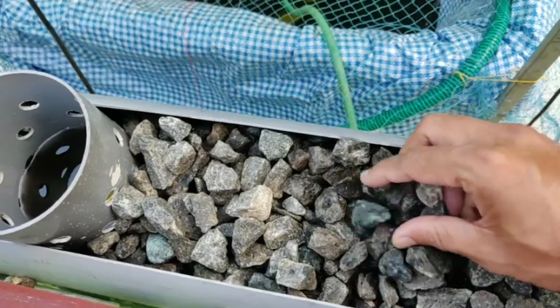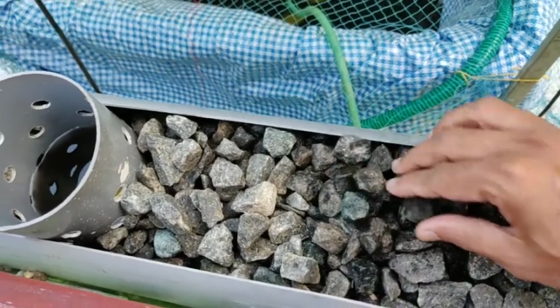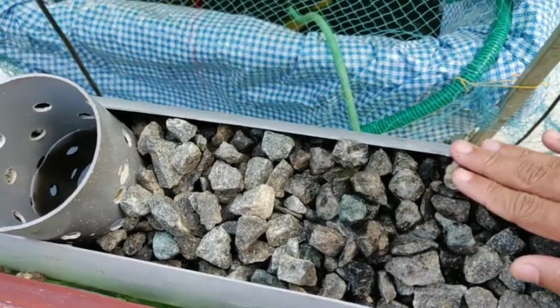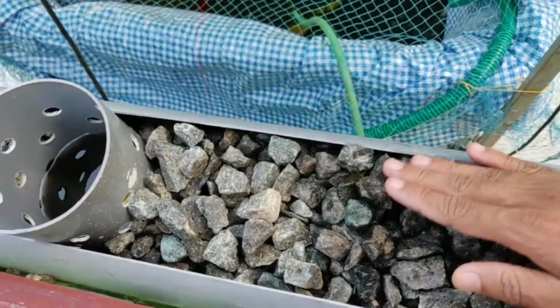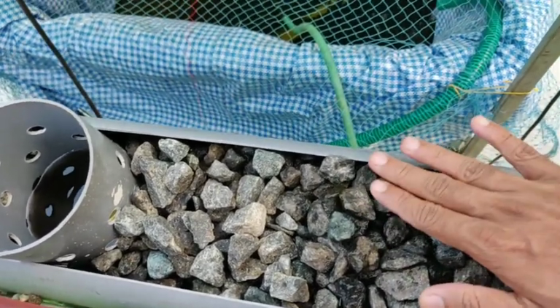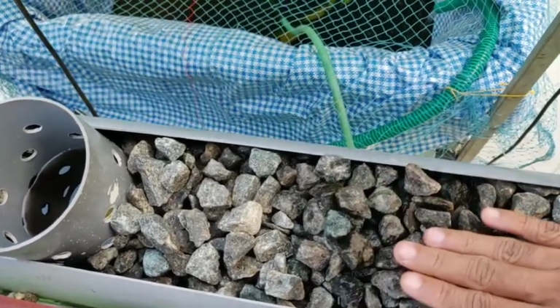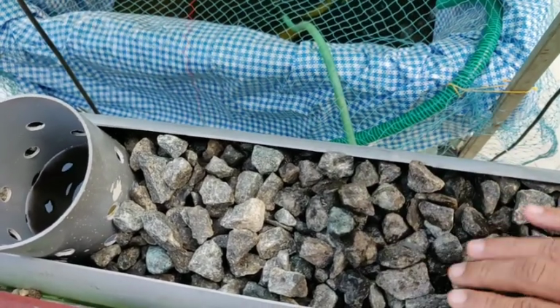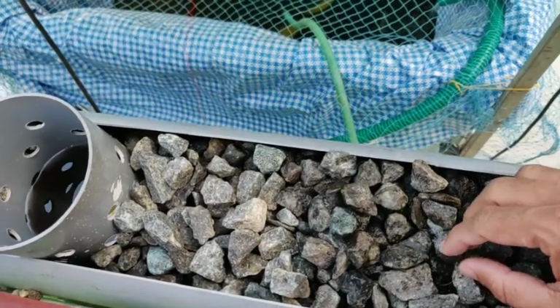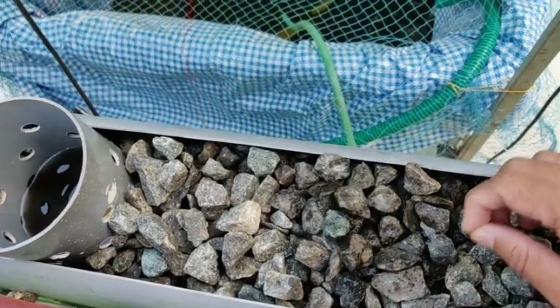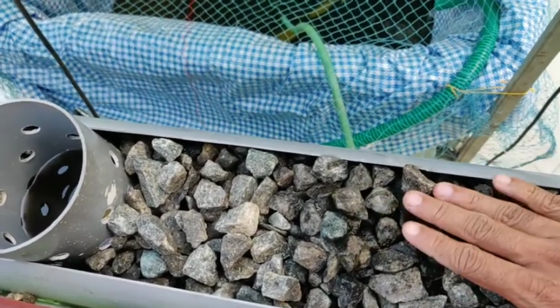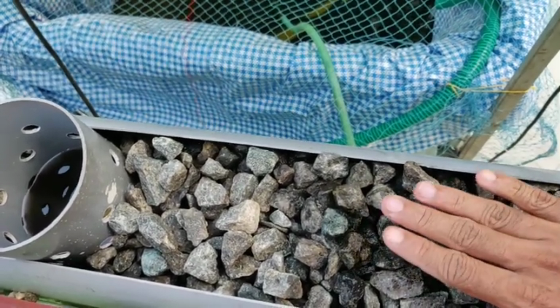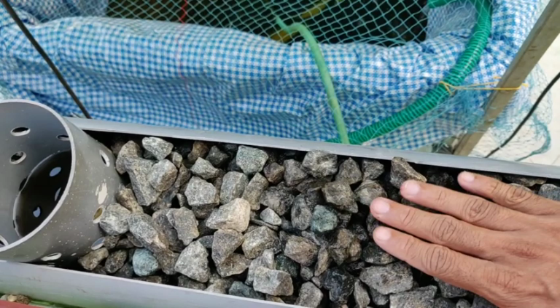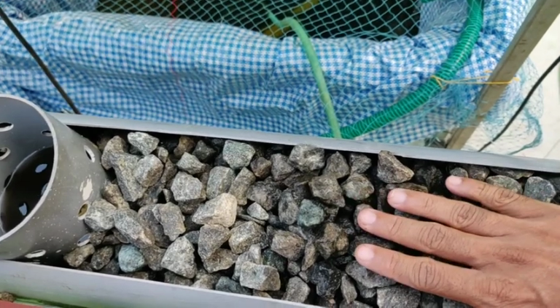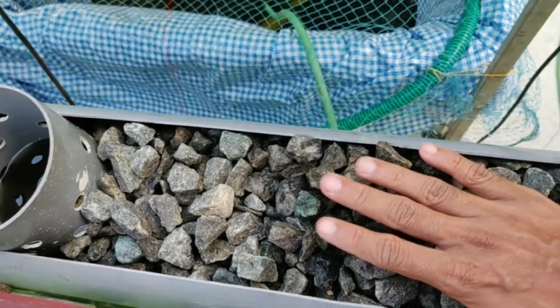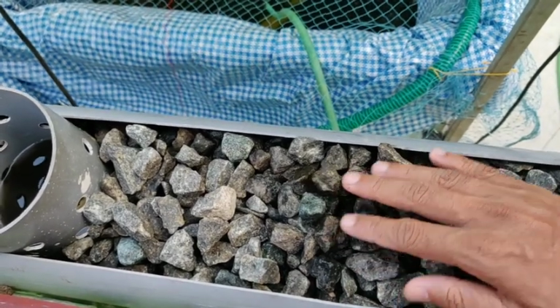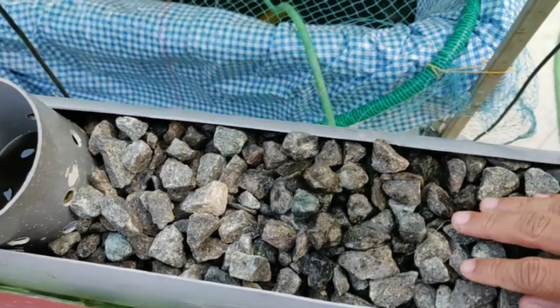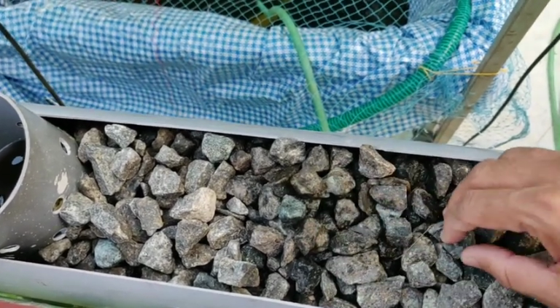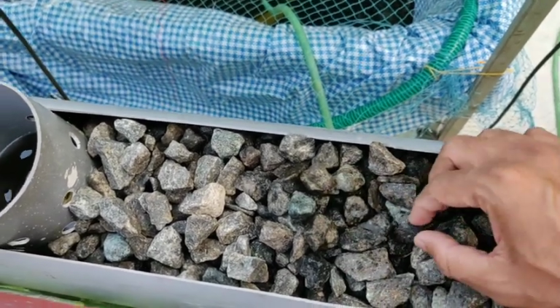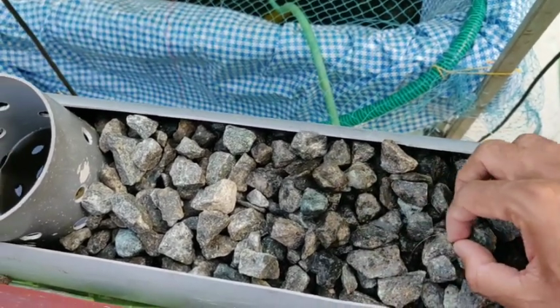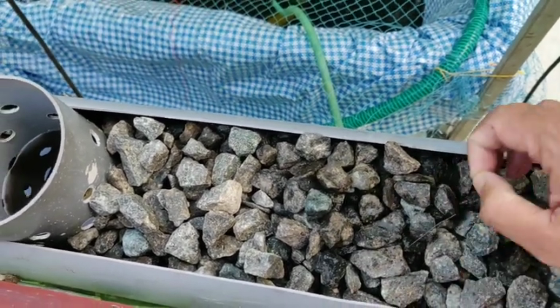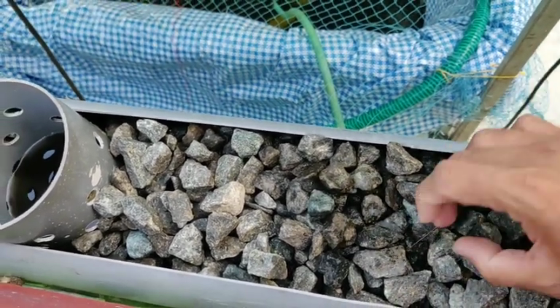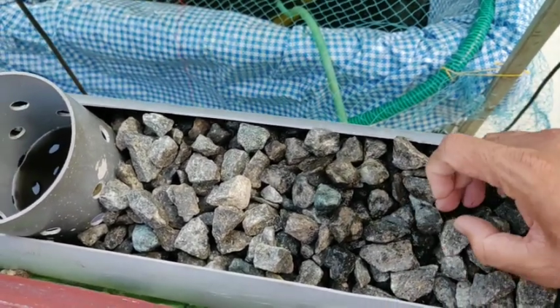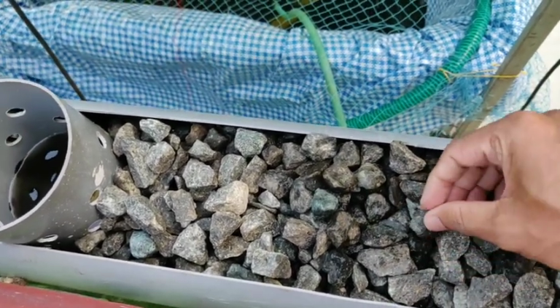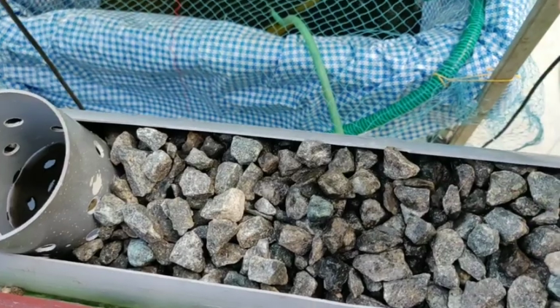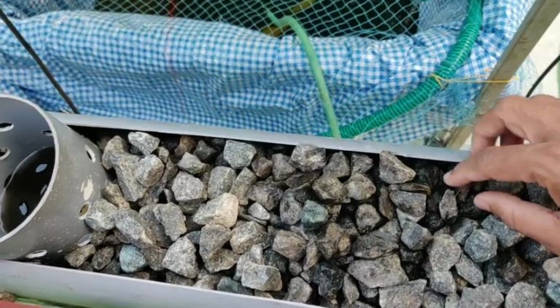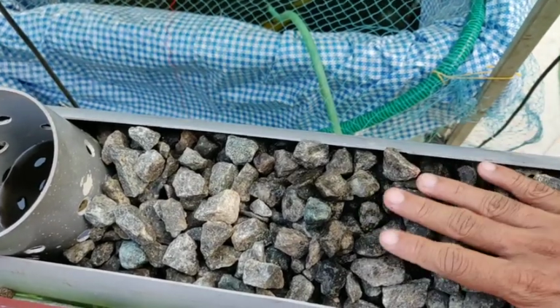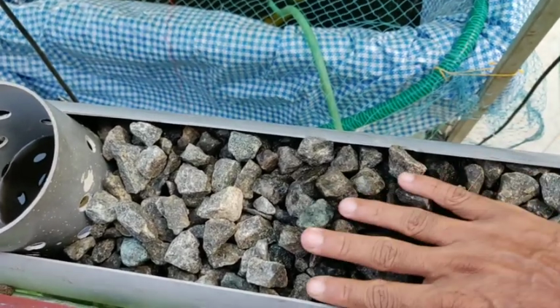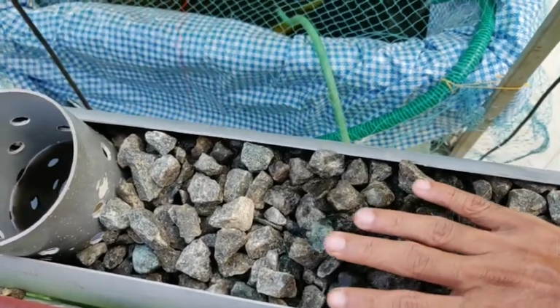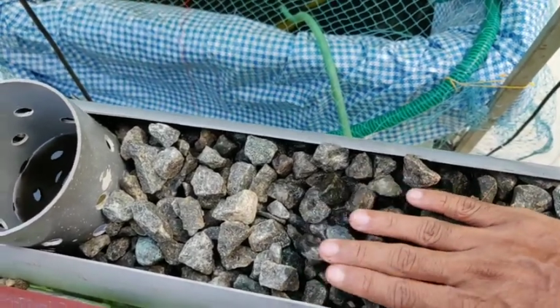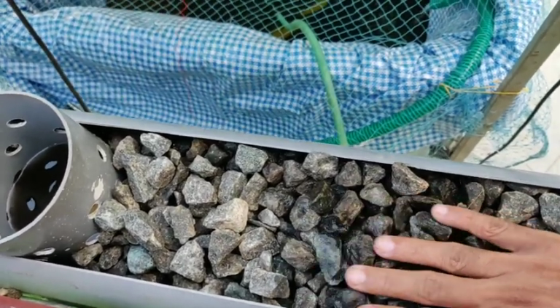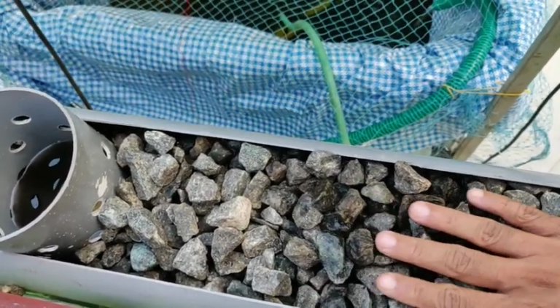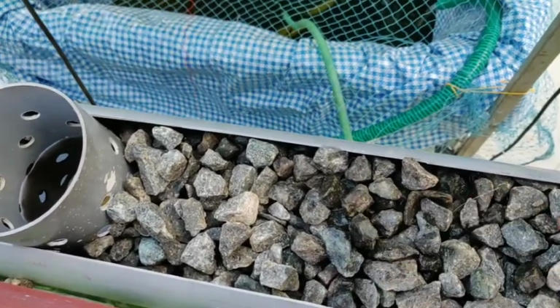We would use the same hydrant. We need to replace the same hydrant. We will use the same hydrant in water. We are able to put the same hydrant. Then we have to cut the water level.